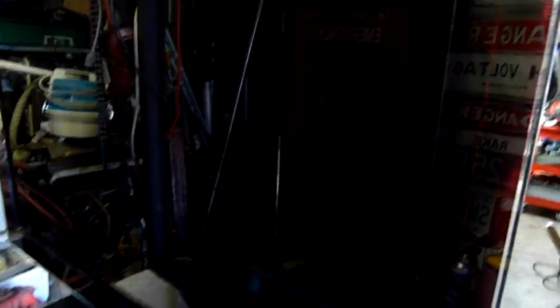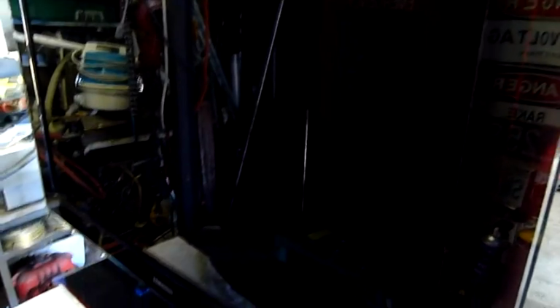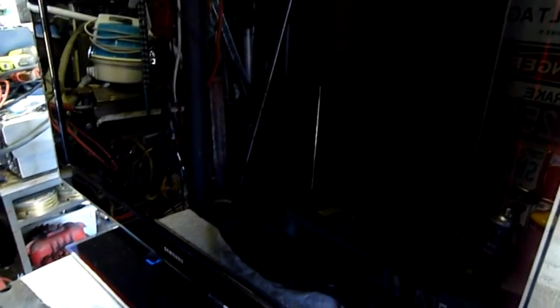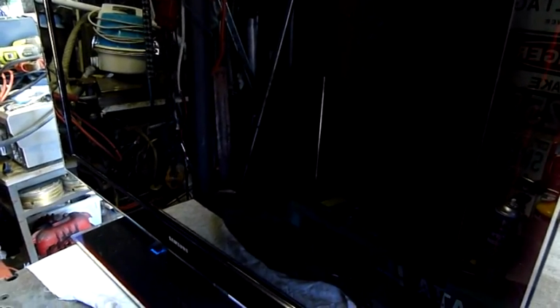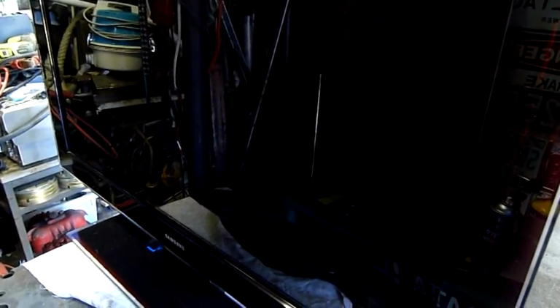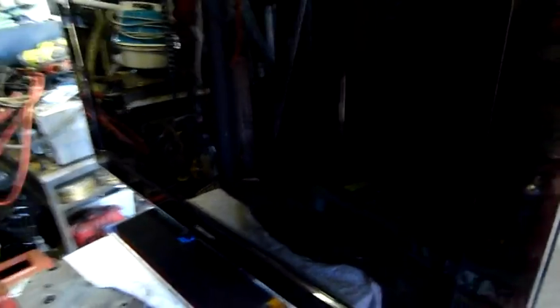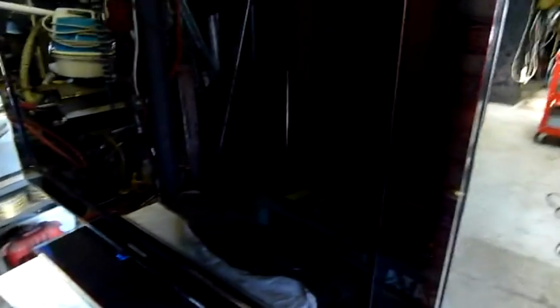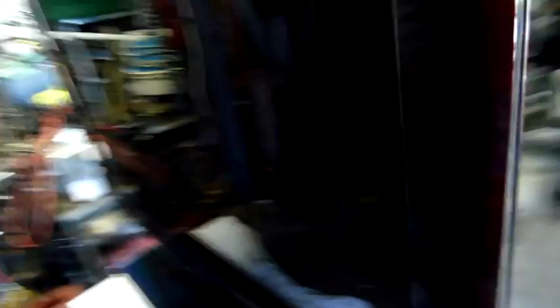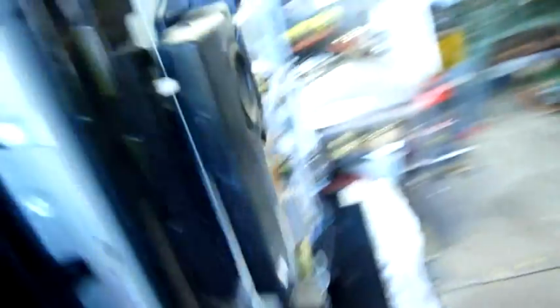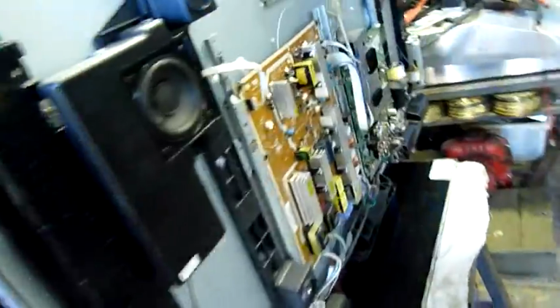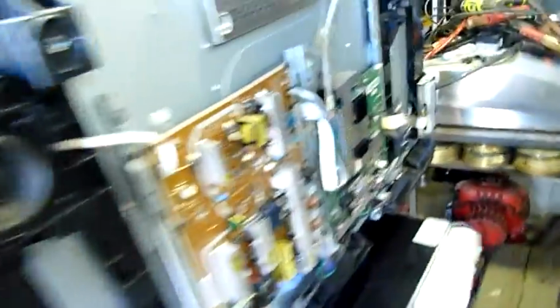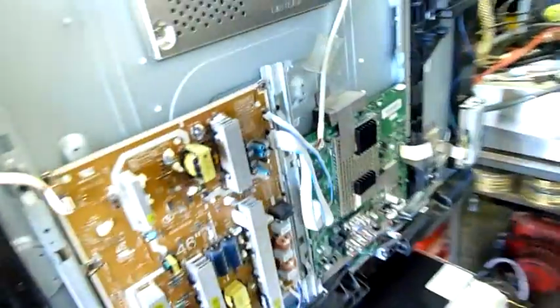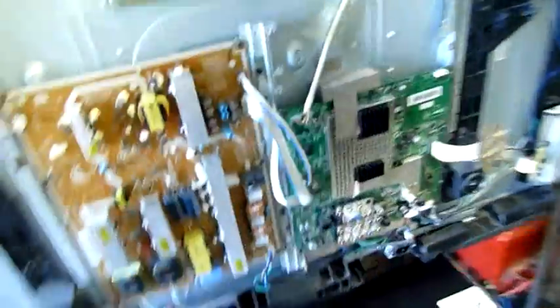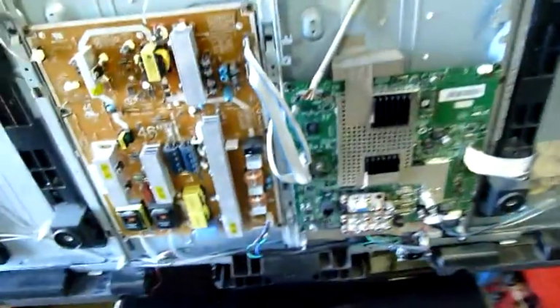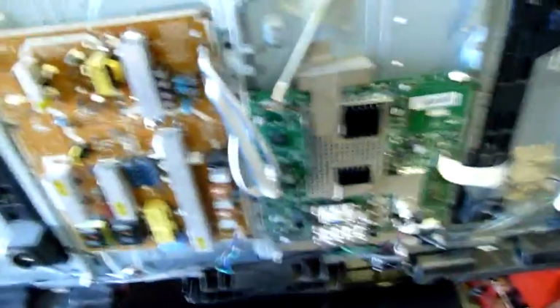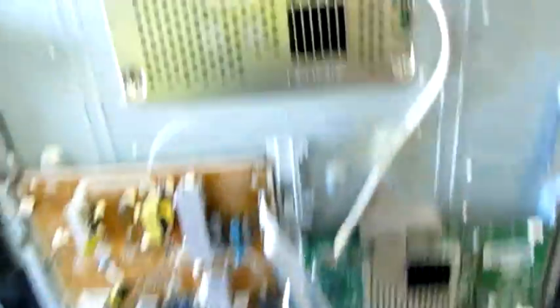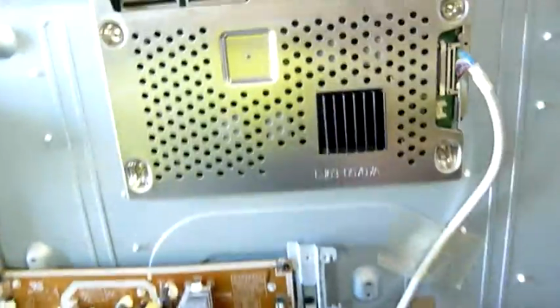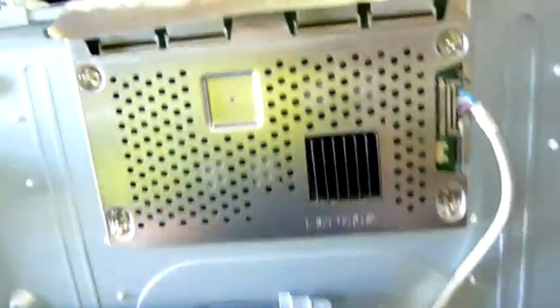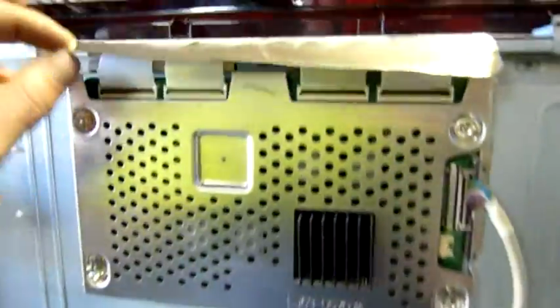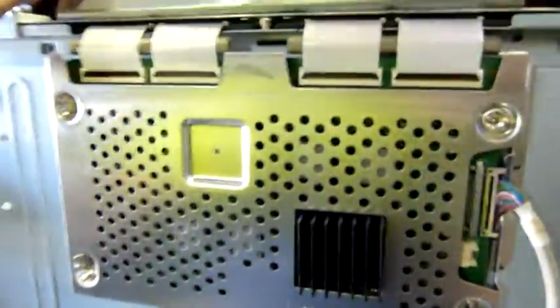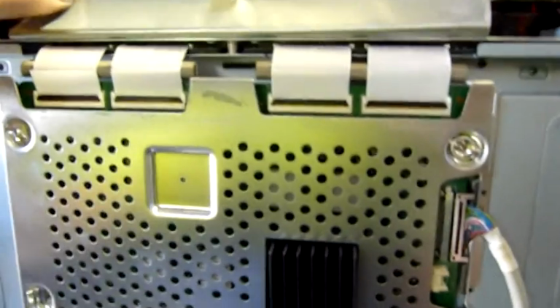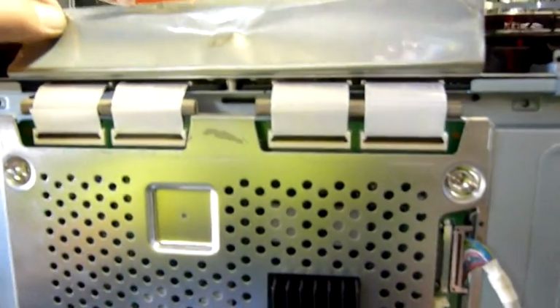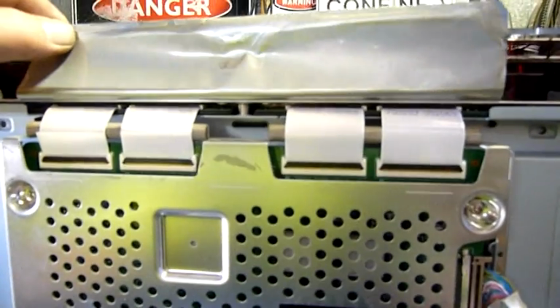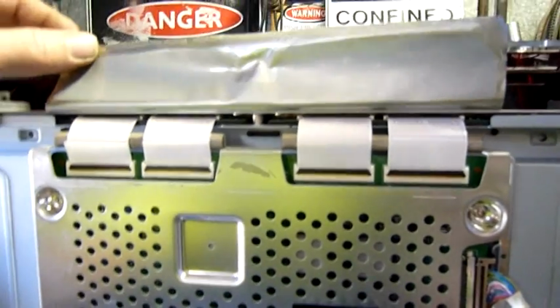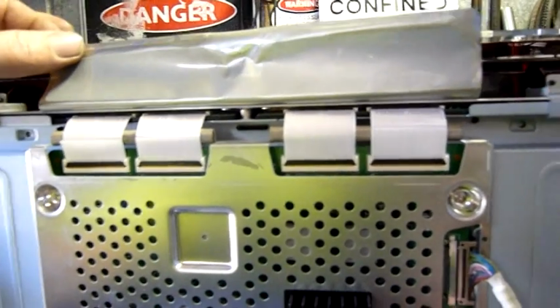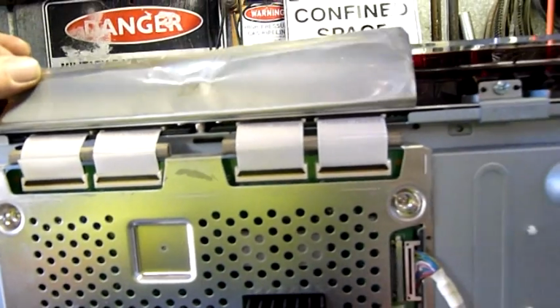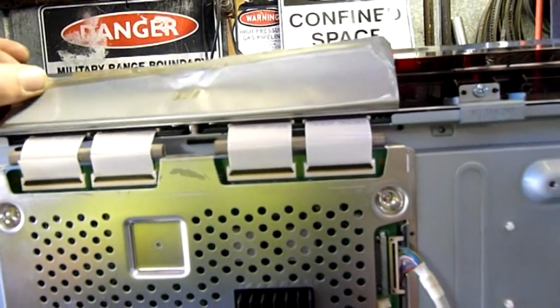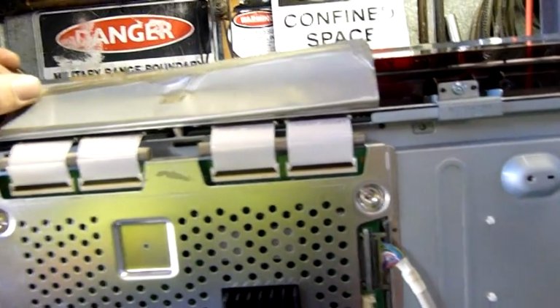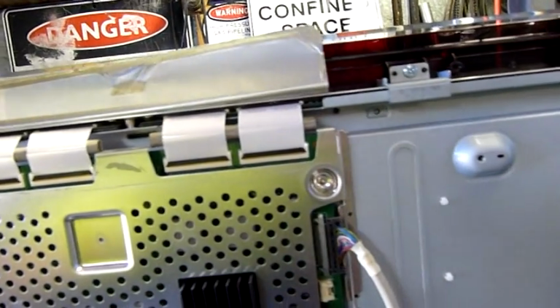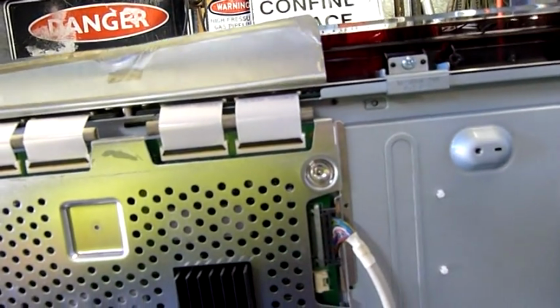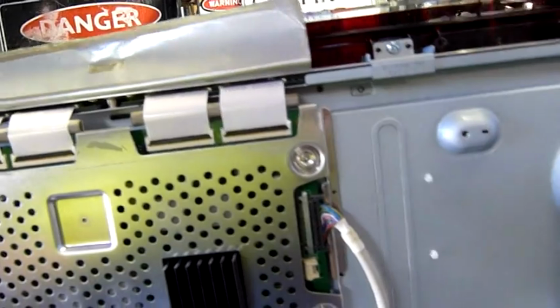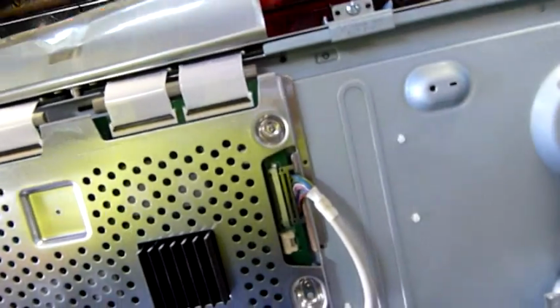G'day folks, it's time to come and look at this Samsung again because I got something in the post today — a new T-Con board, or I shouldn't say new but a good second-hand one from bestvideoboards.com. I actually bought it through eBay.